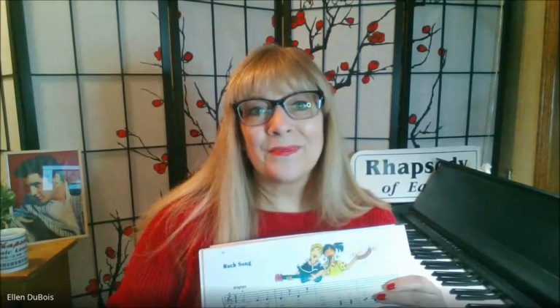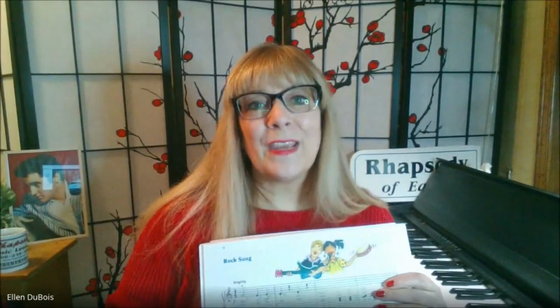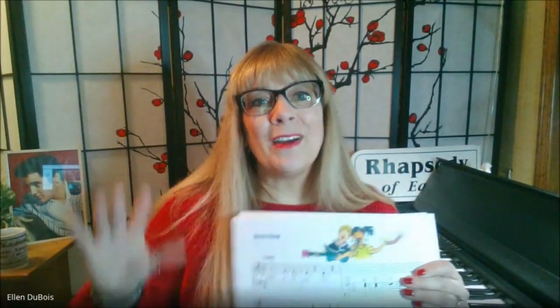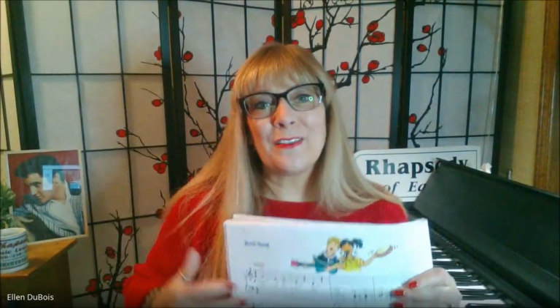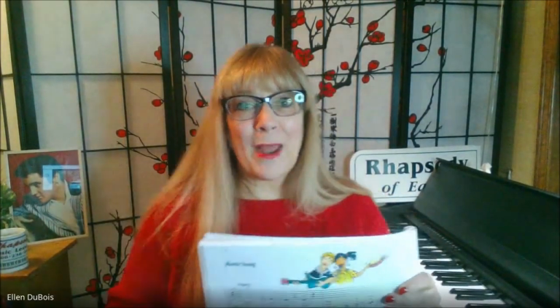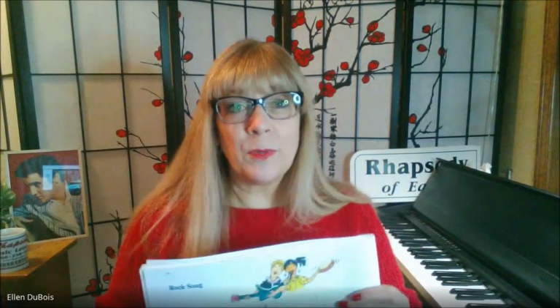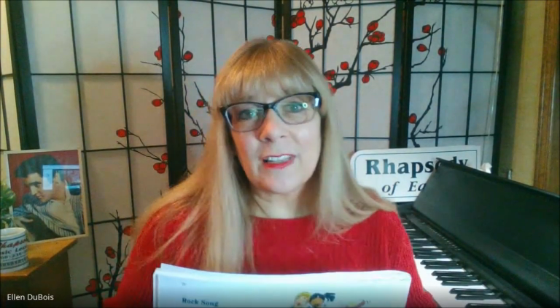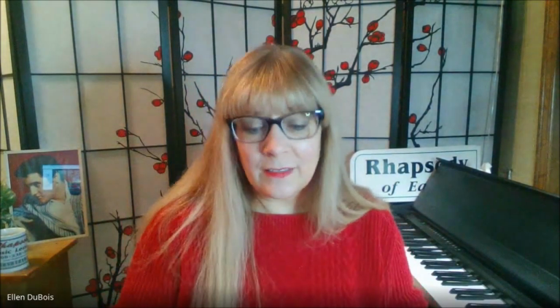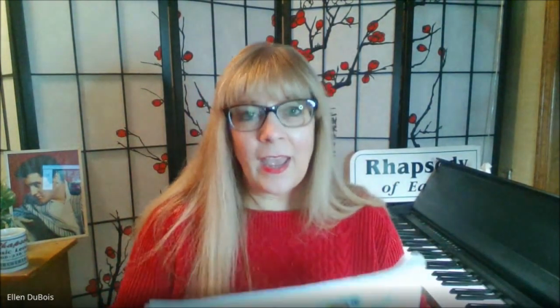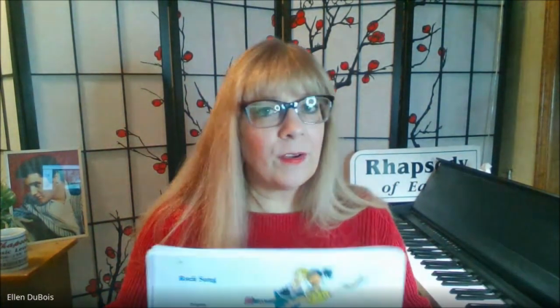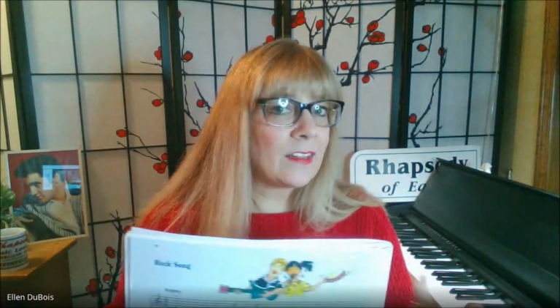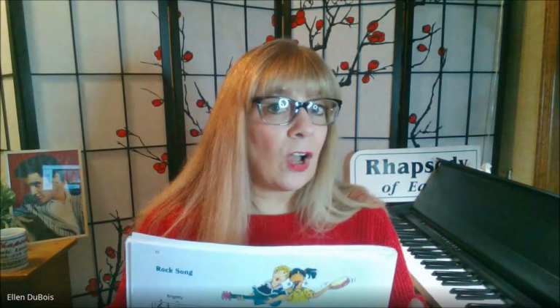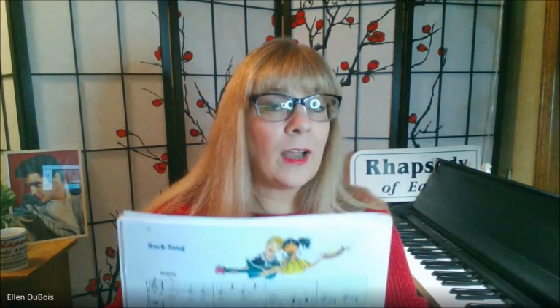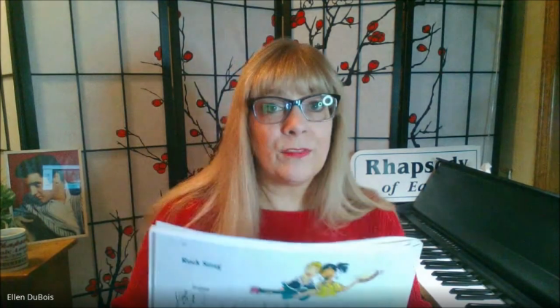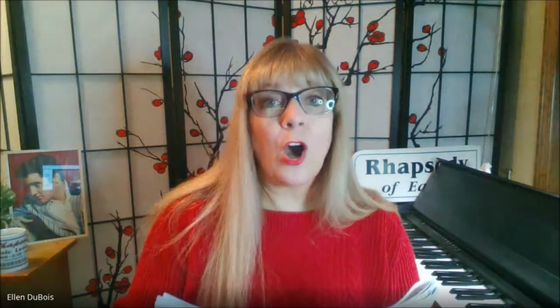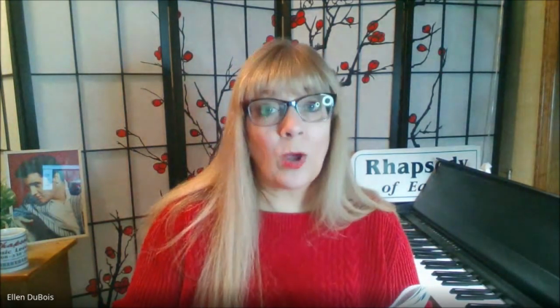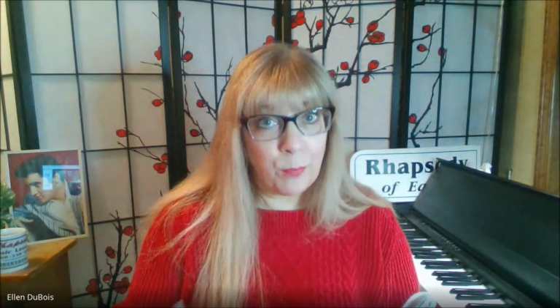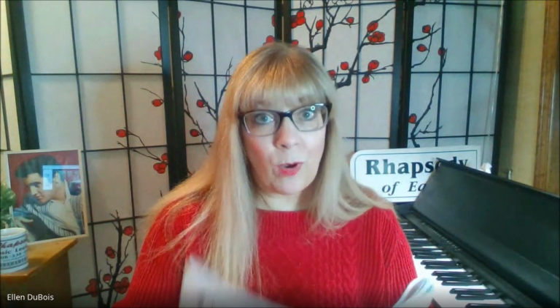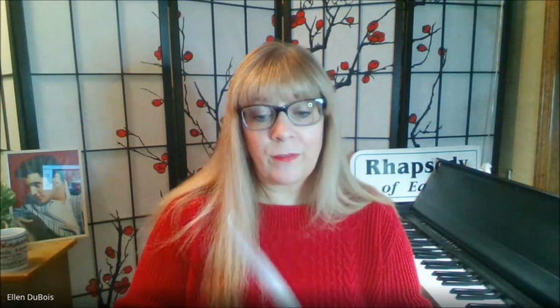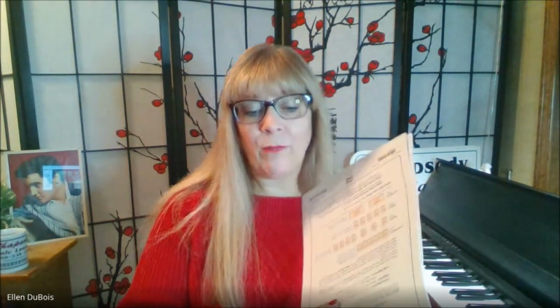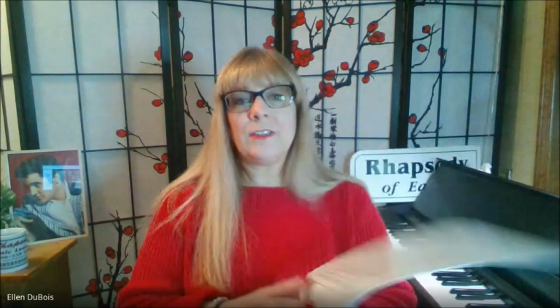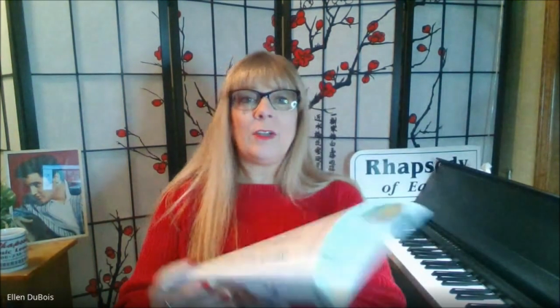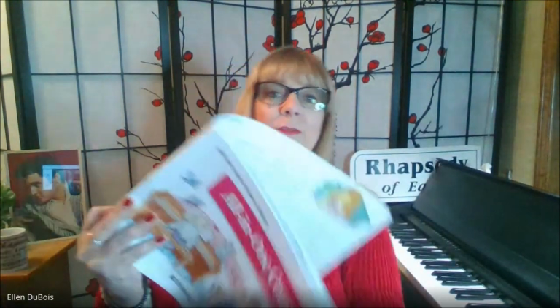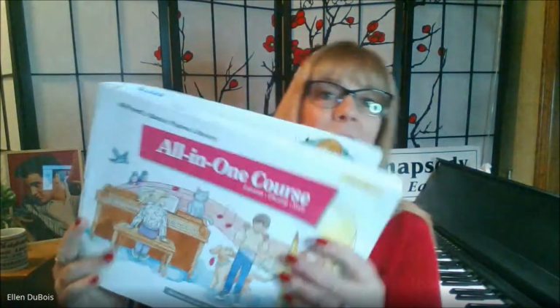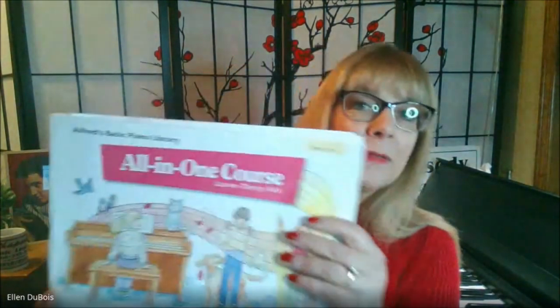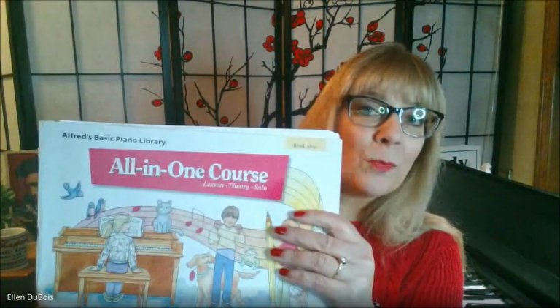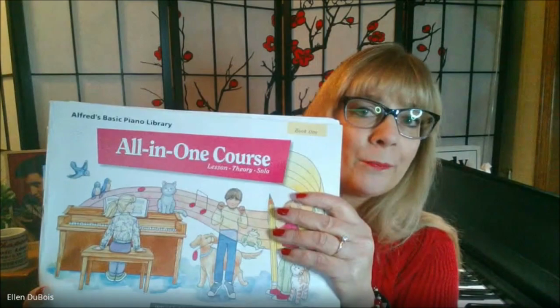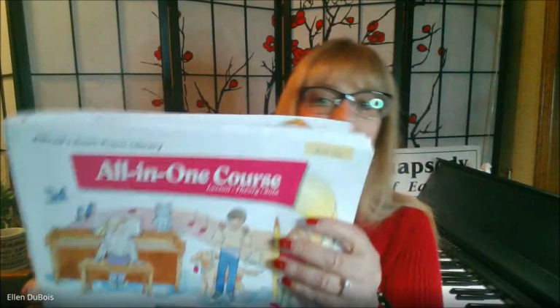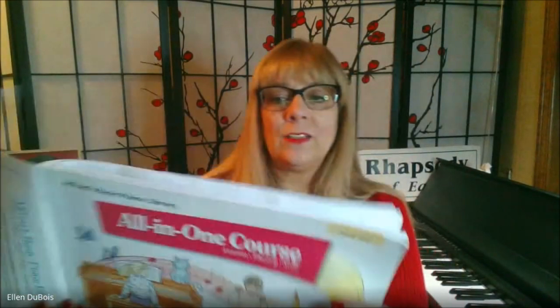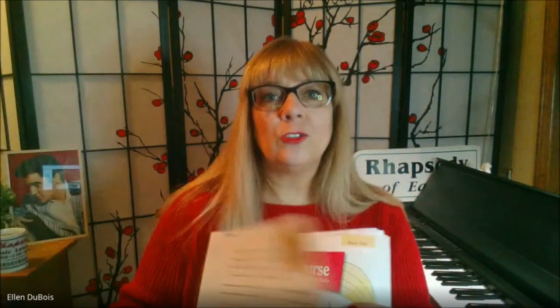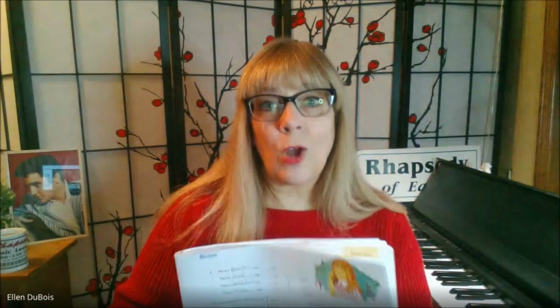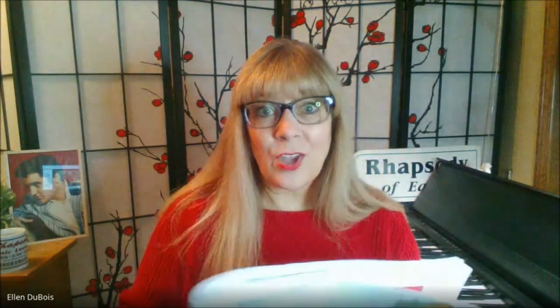Hey everyone, it's Ellen from Rhapsody Music Lessons, and the very last song out of the All-in-One book one from Alfred's, right here for the beginning piano player — it's called Rock Song.